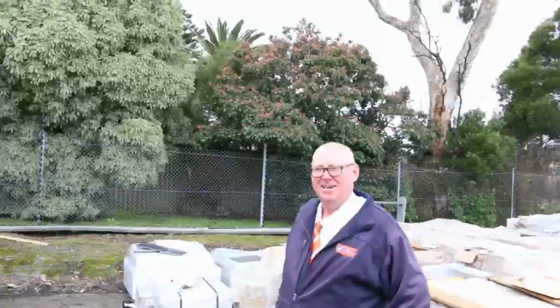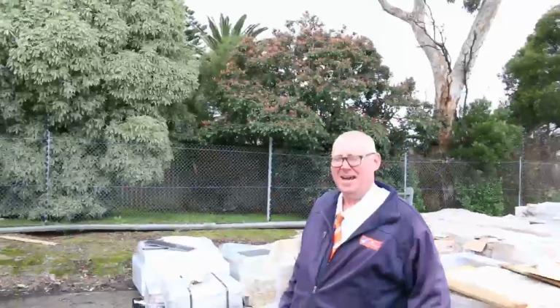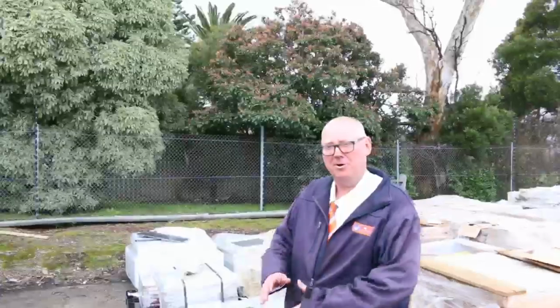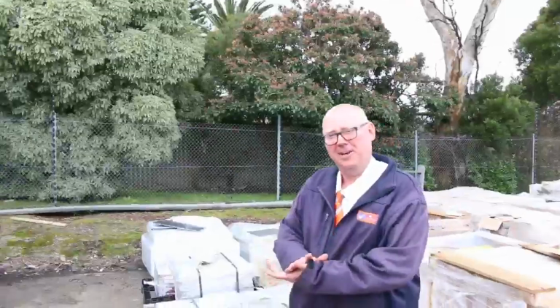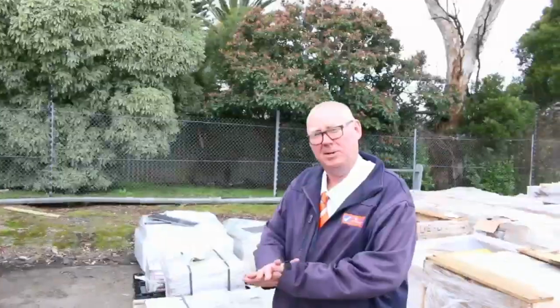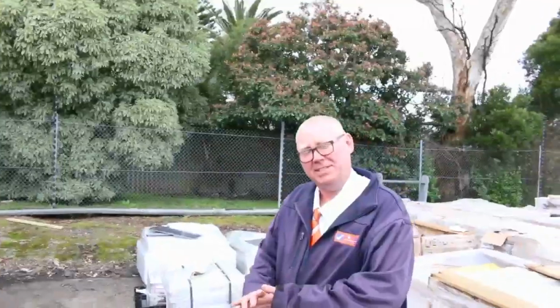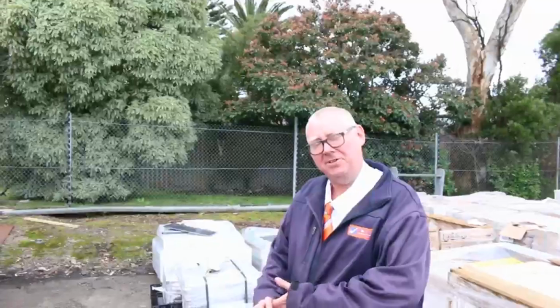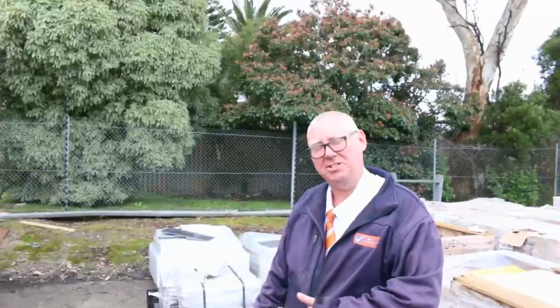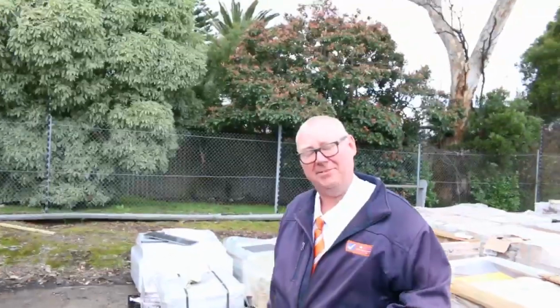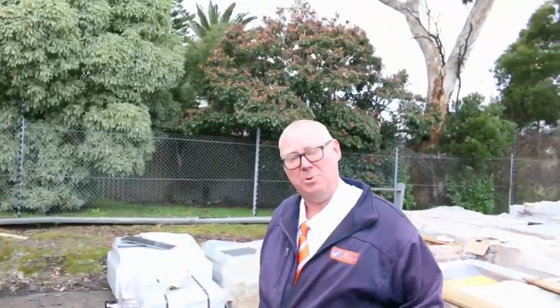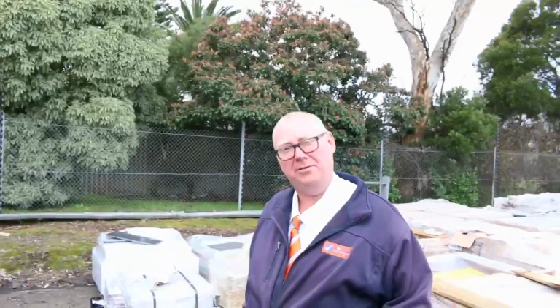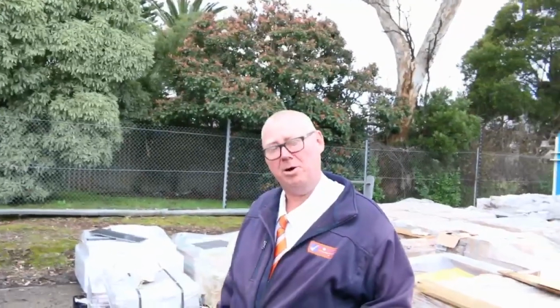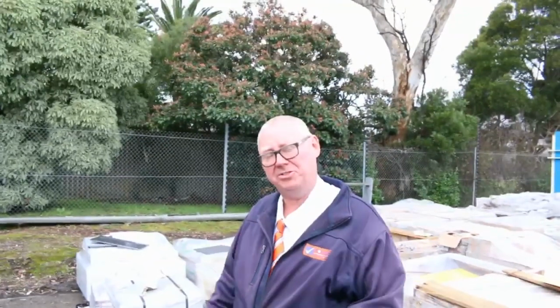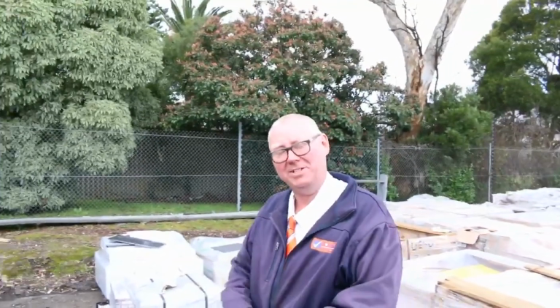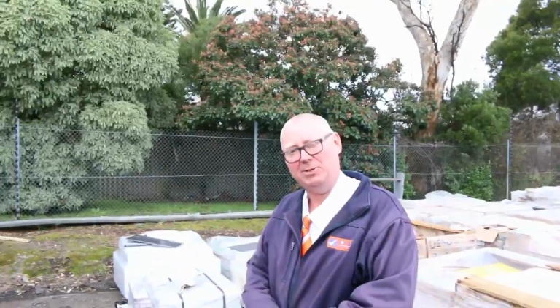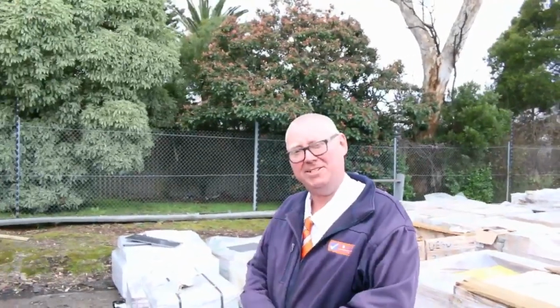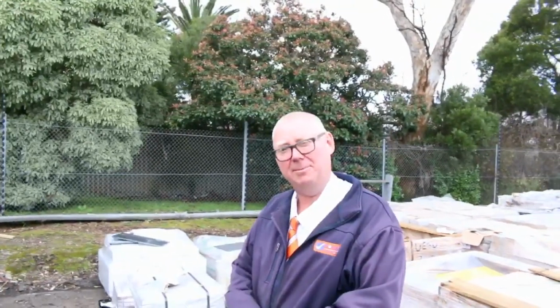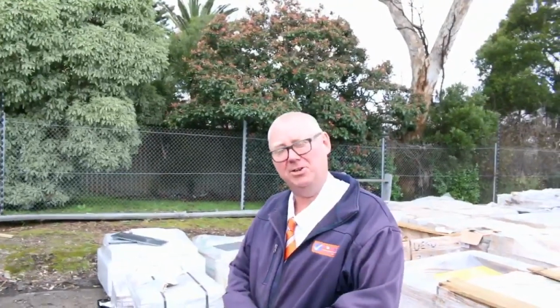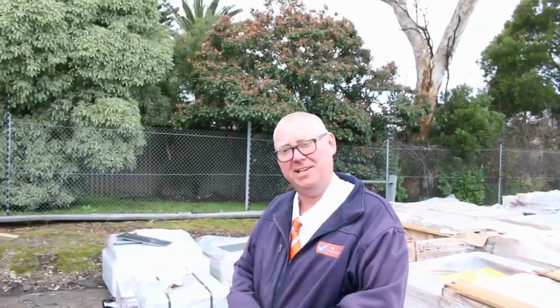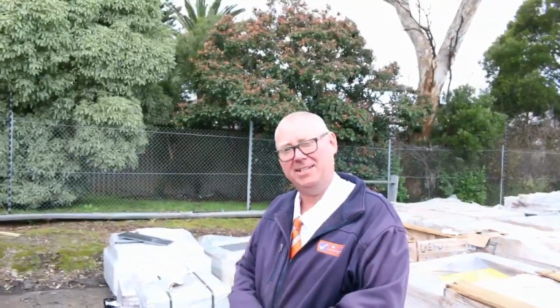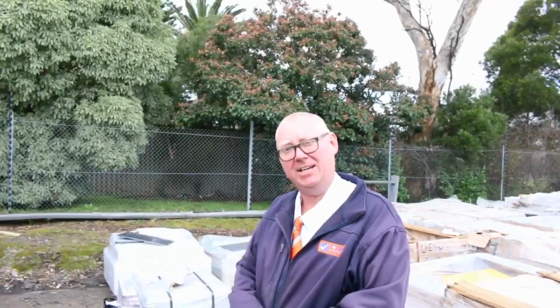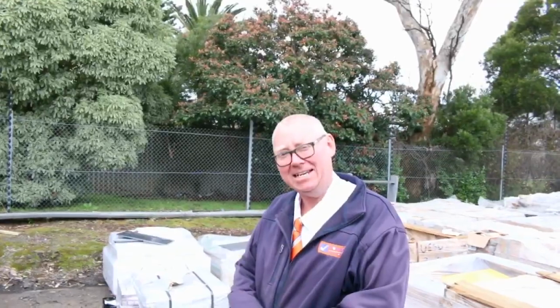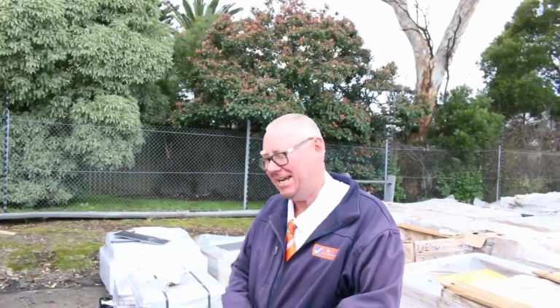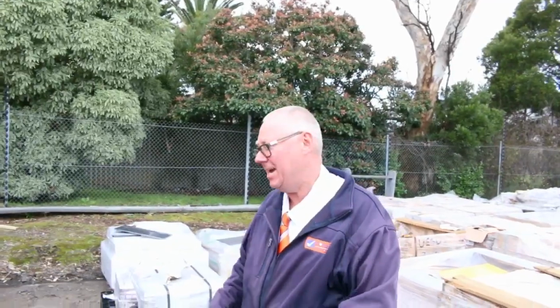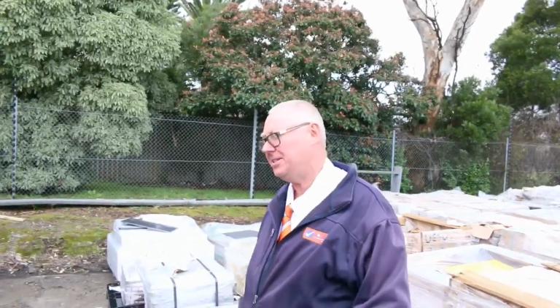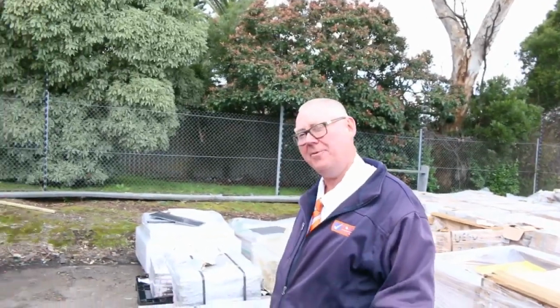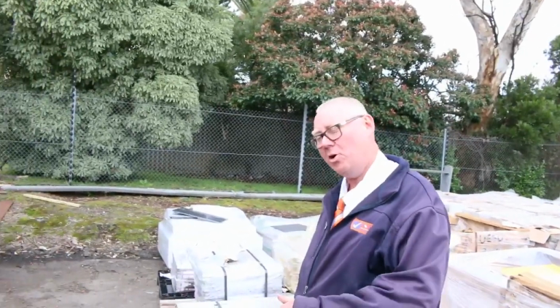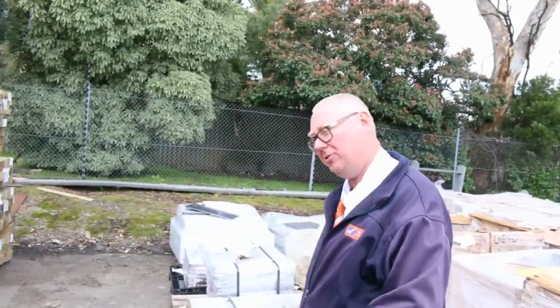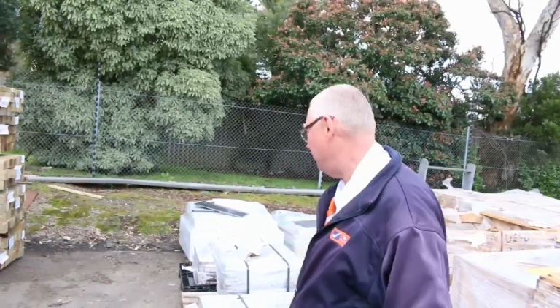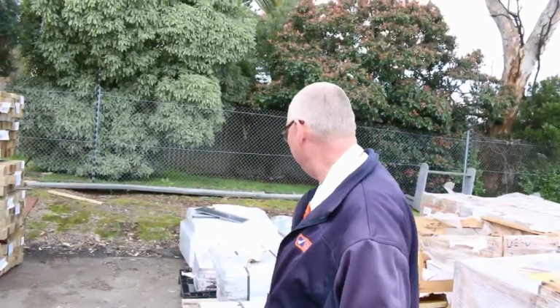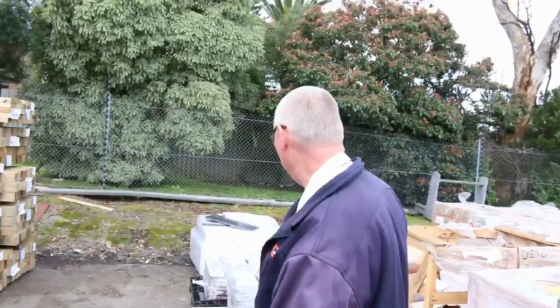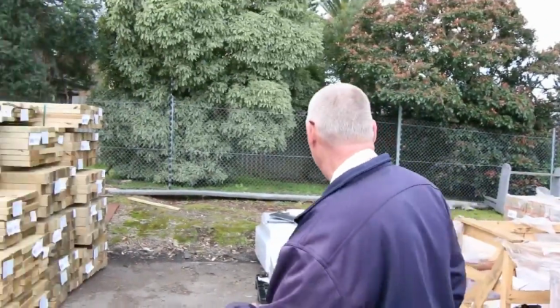G'day, Michael from Files here once again with the Tuesday afternoon preview for tomorrow's auction Wednesday 20th September 2017 at 10am. Let's go for a walk and have a look at what we've got this week.